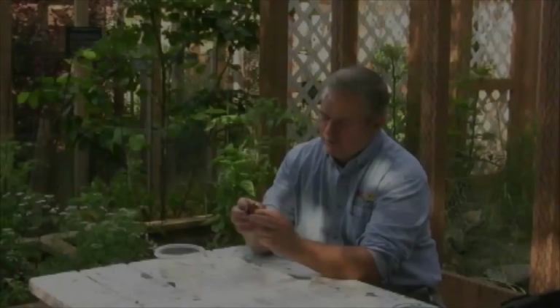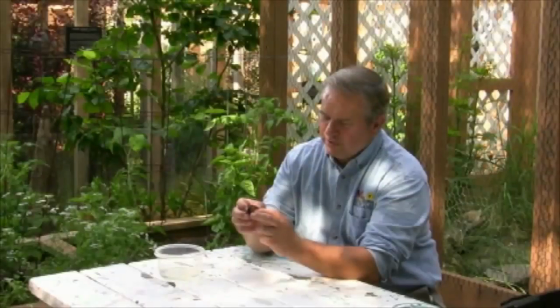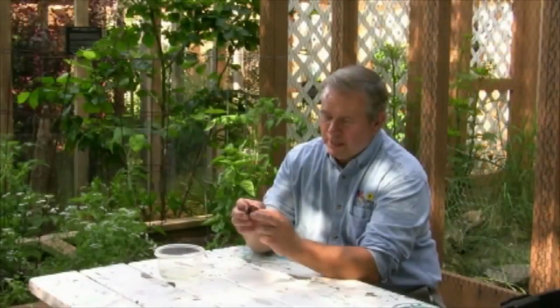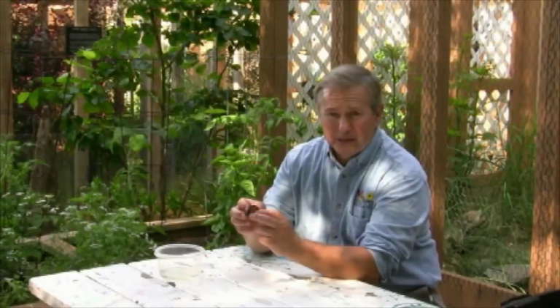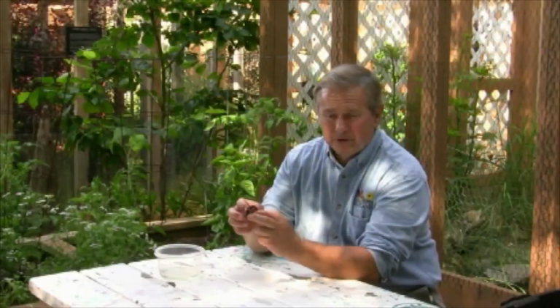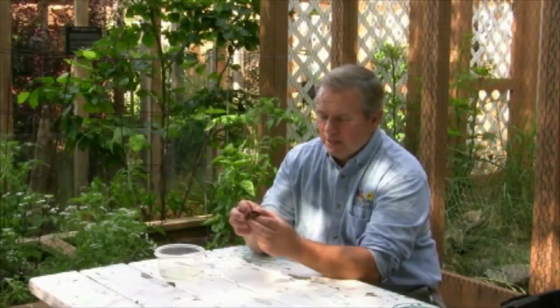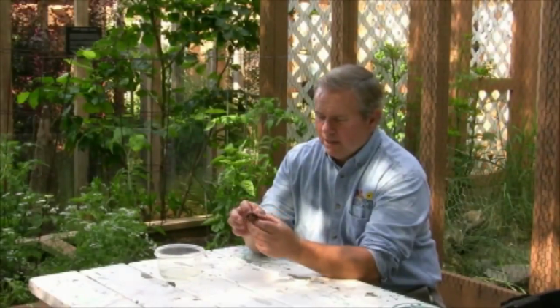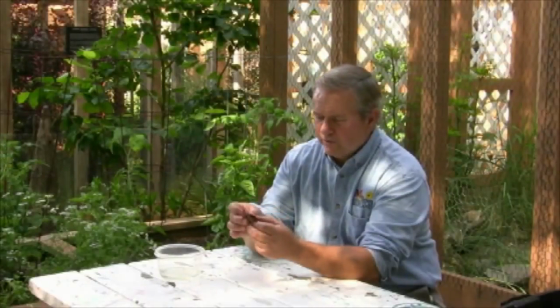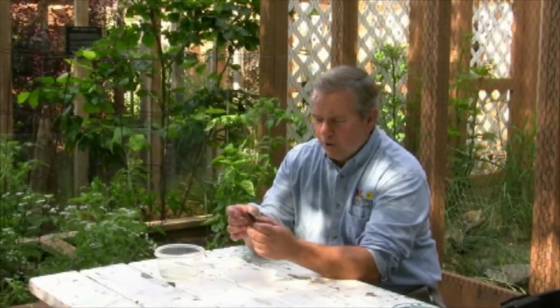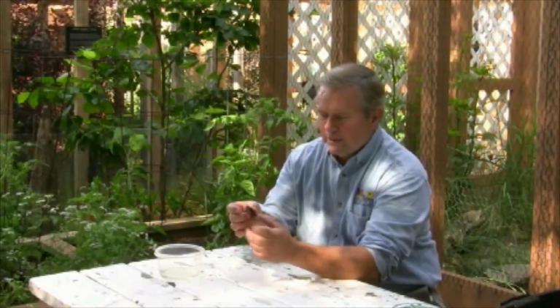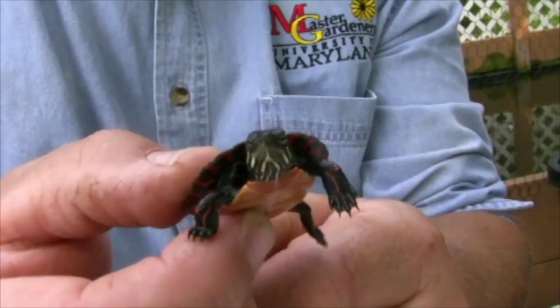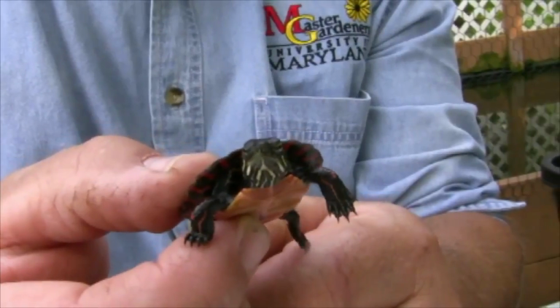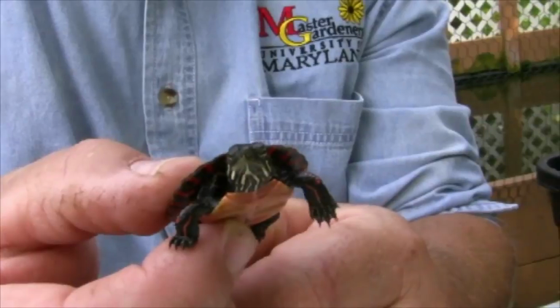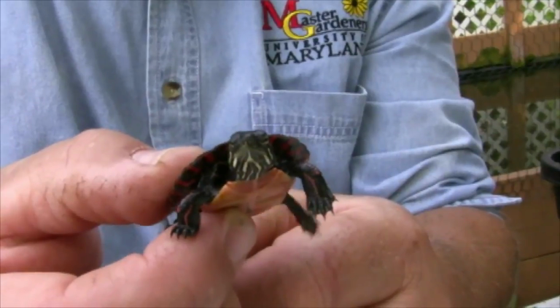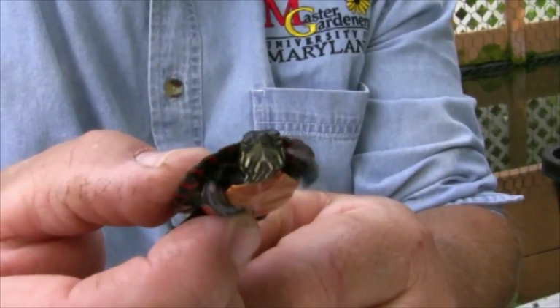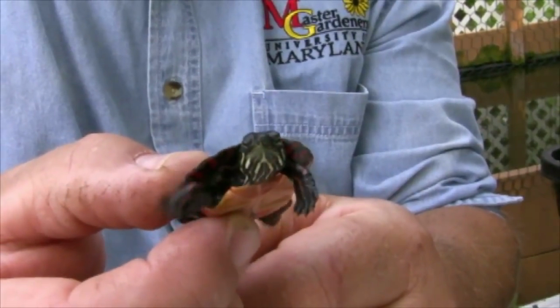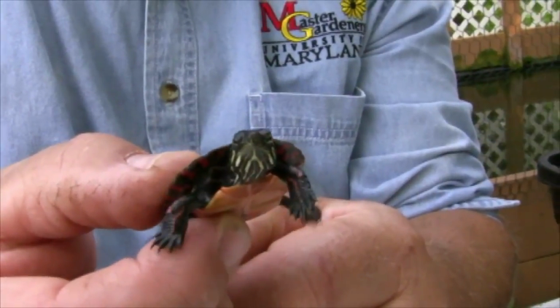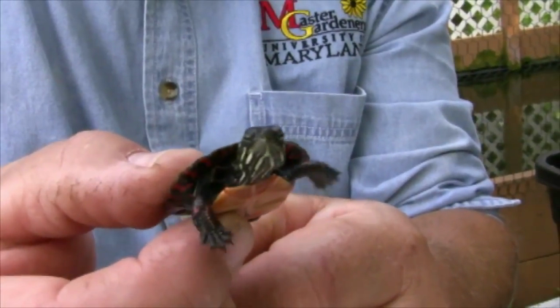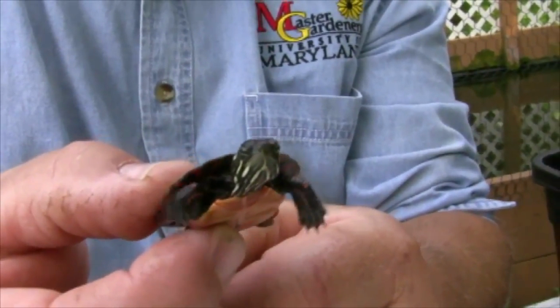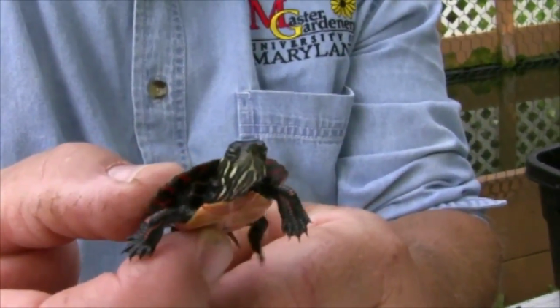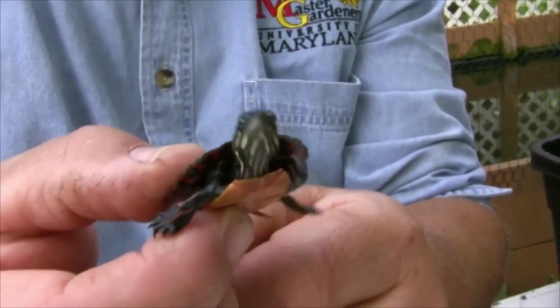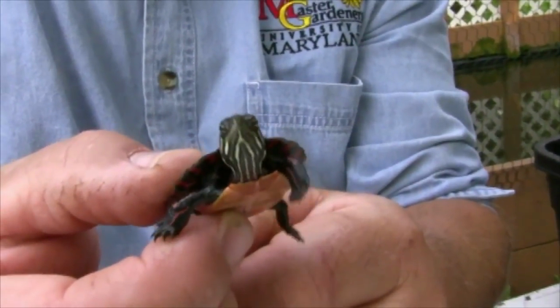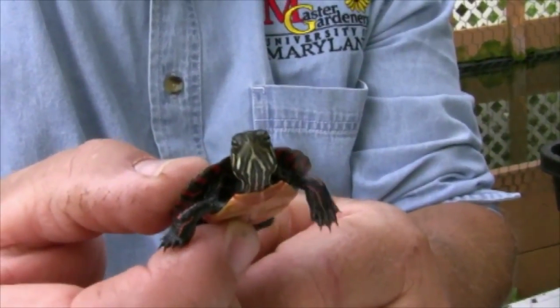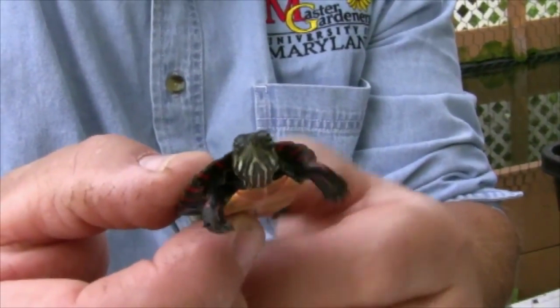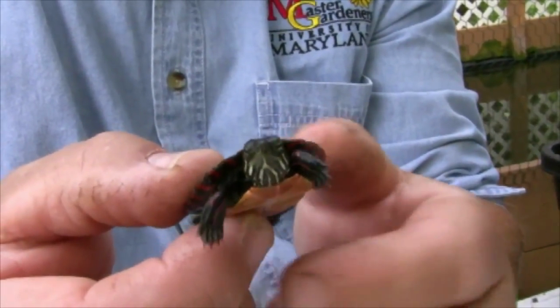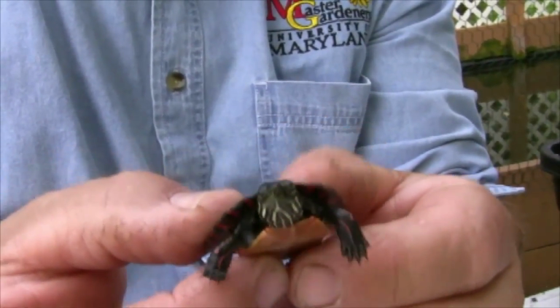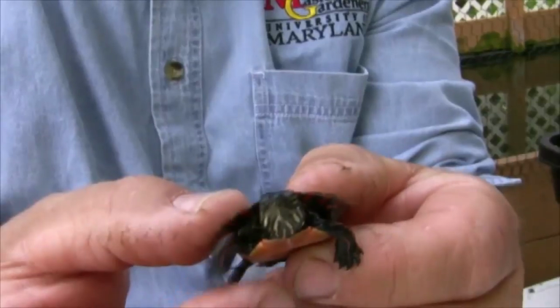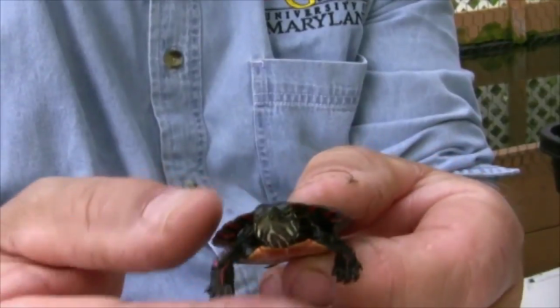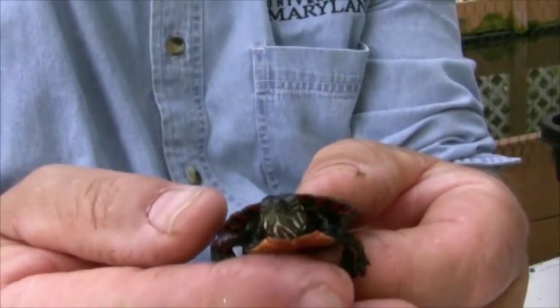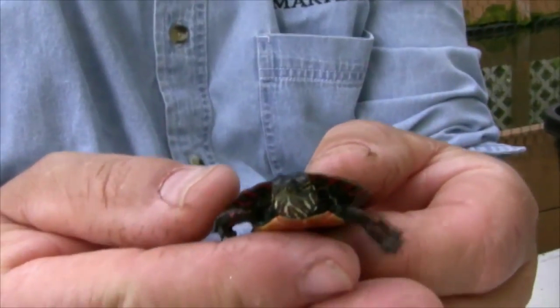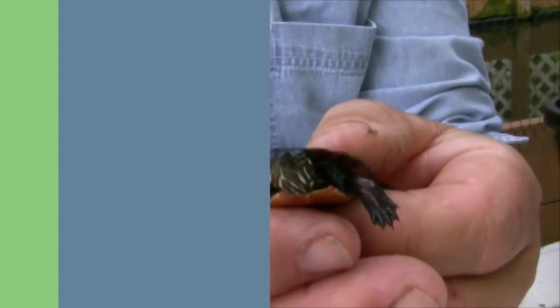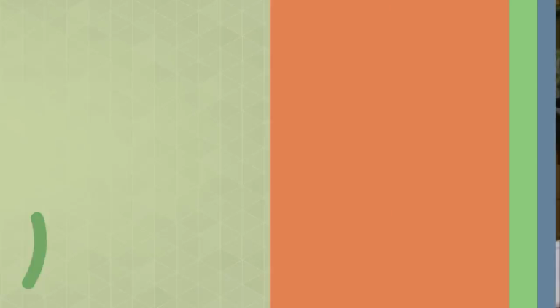These turtles eat a lot of plant material. When they're small they eat a lot of insects, dying fish, and worms and such, but as they get older they become much more vegetarian.